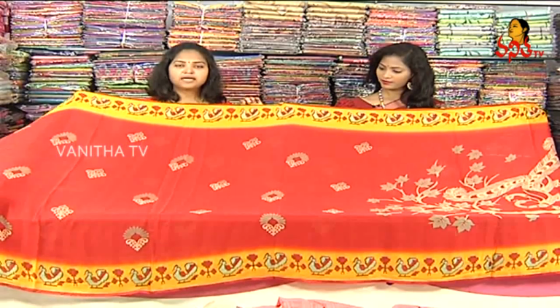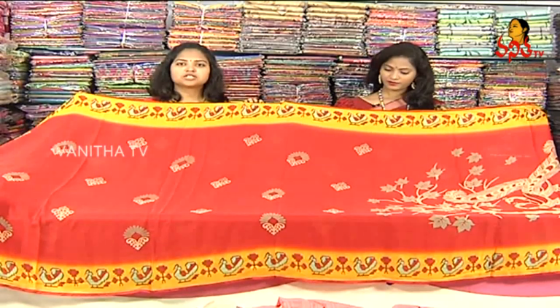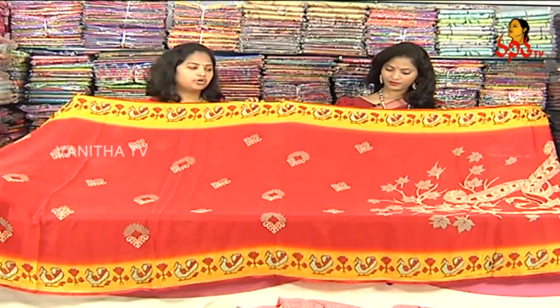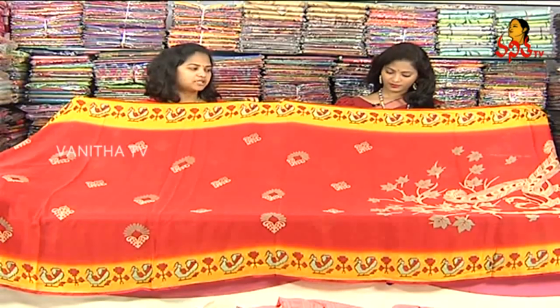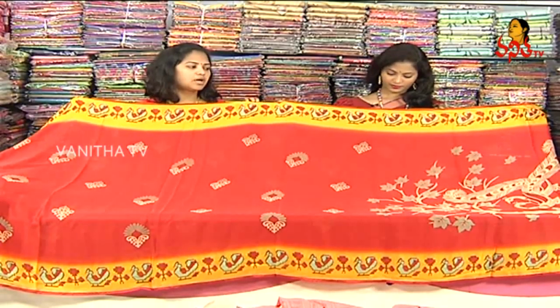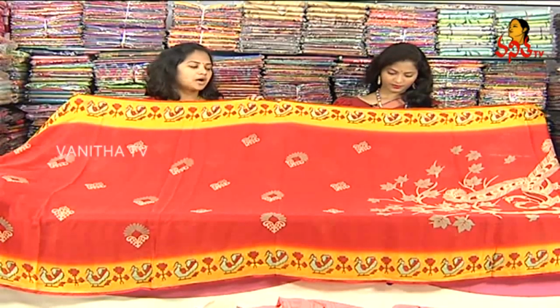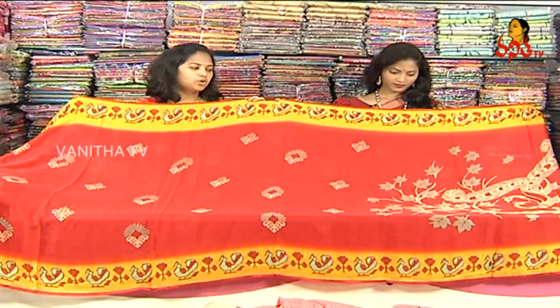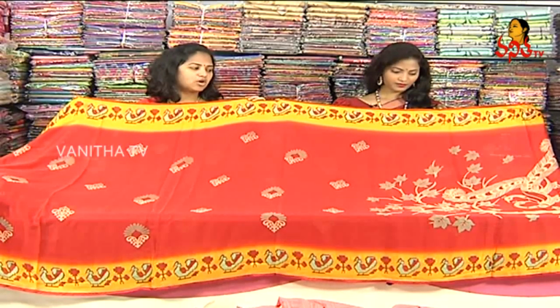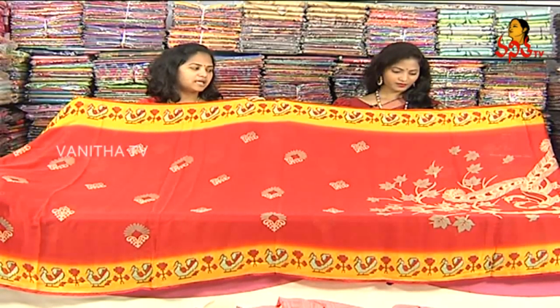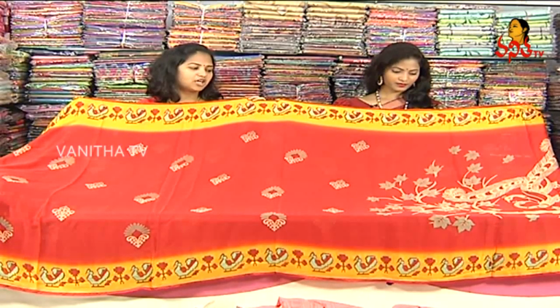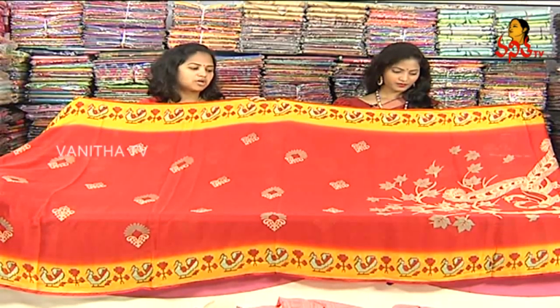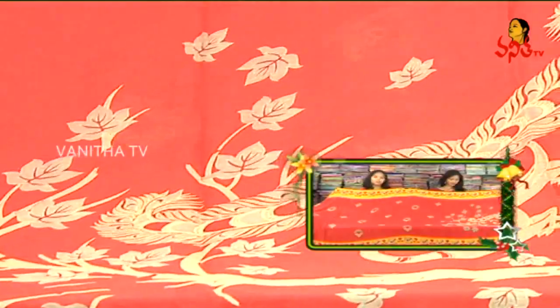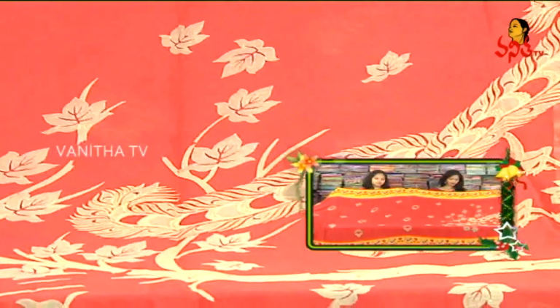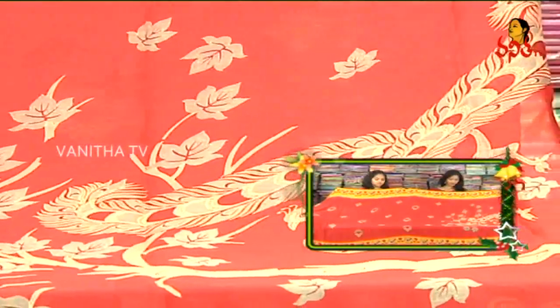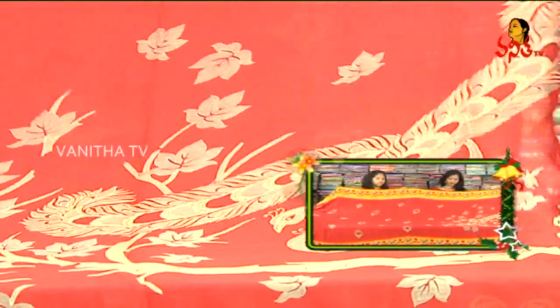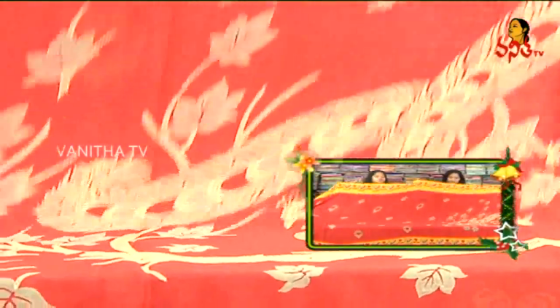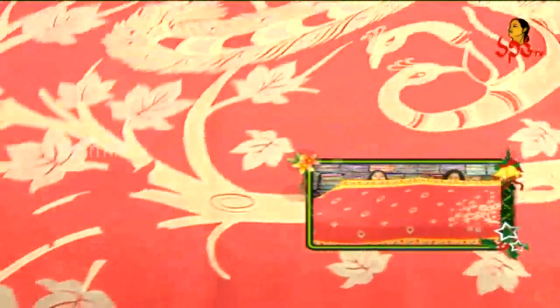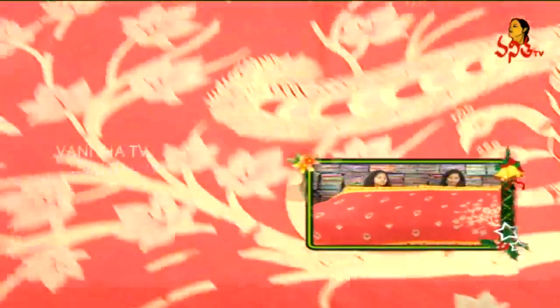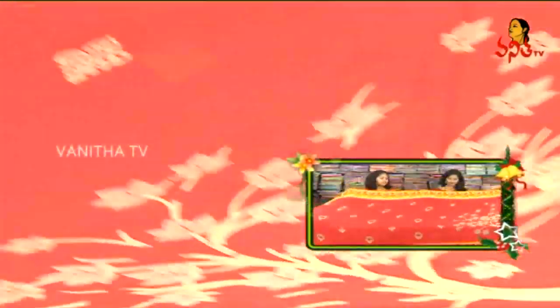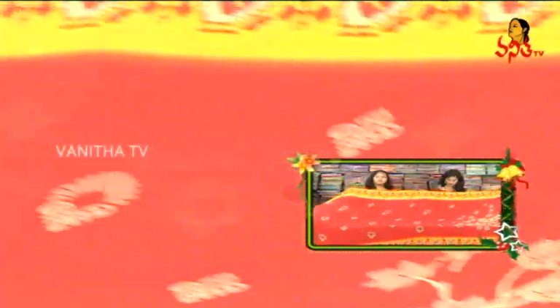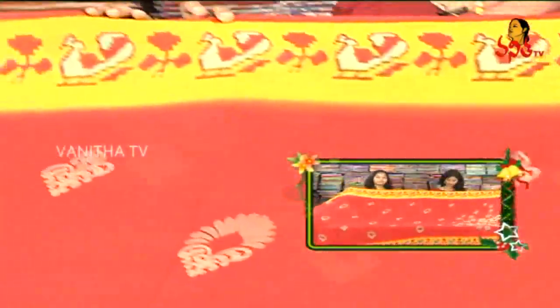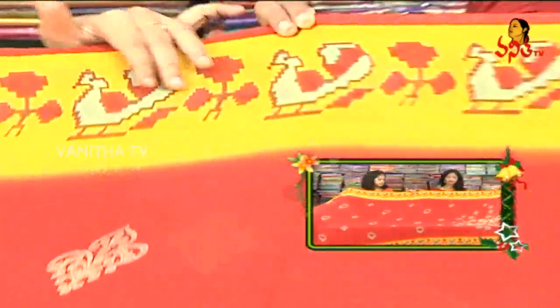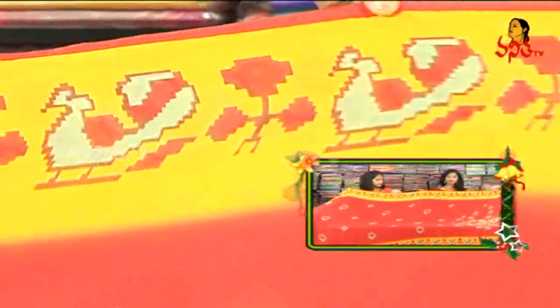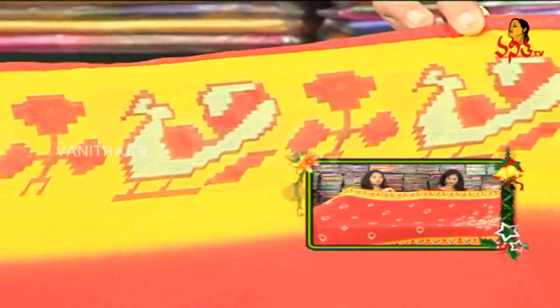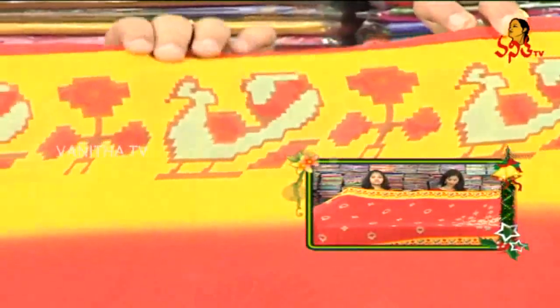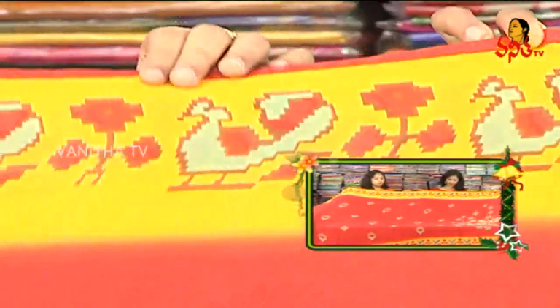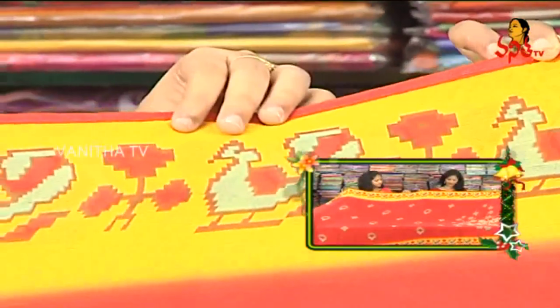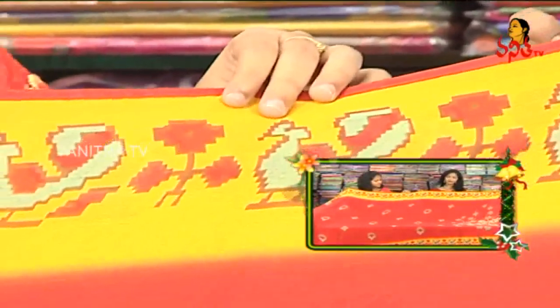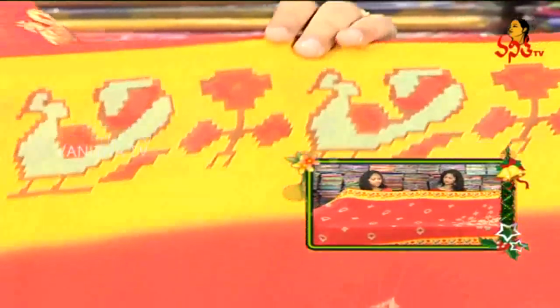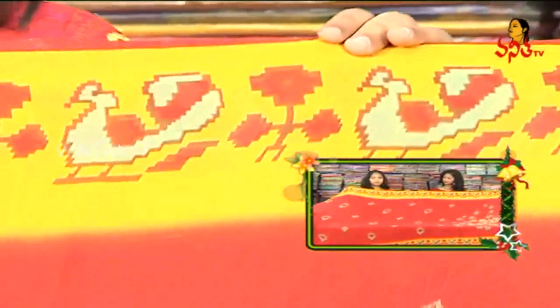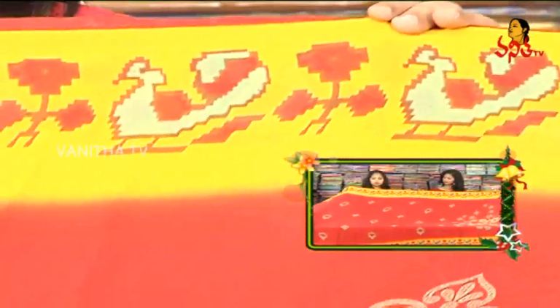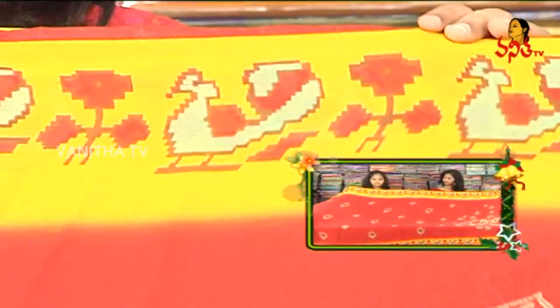Red color chiffon fabric. We have a peacock print style. We also have piping and a yellow color combination with a peacock print.